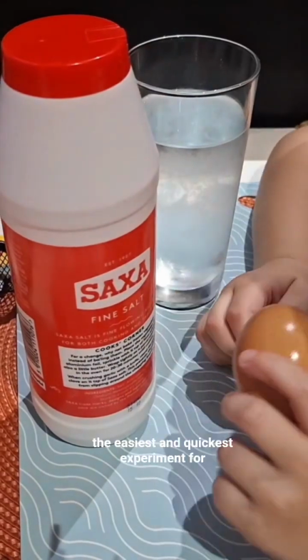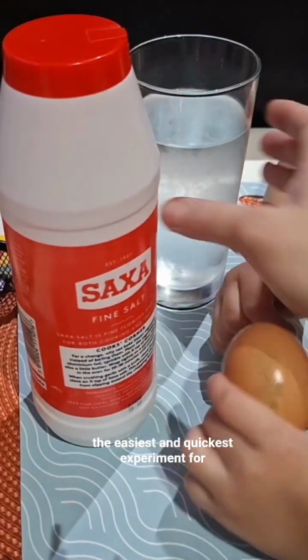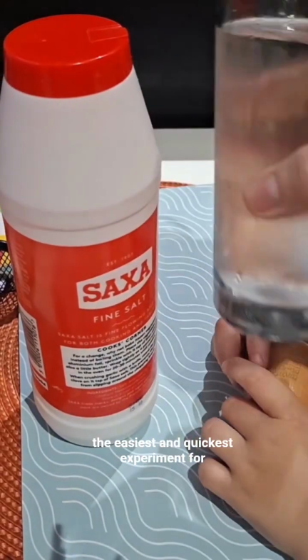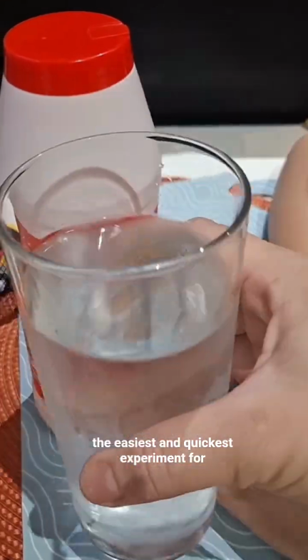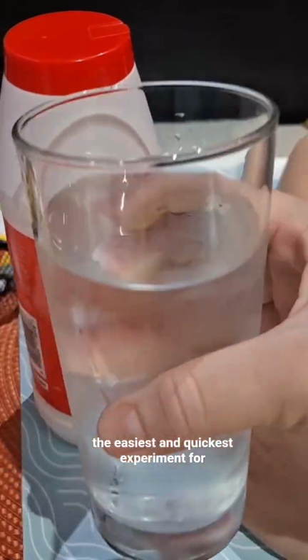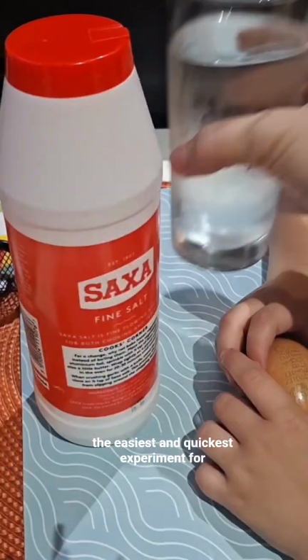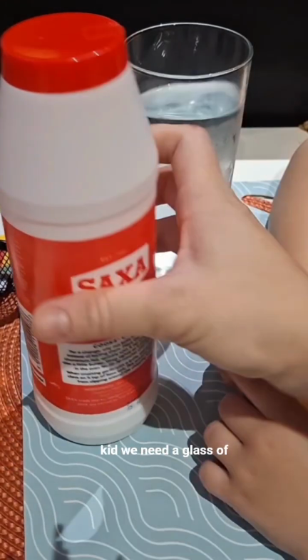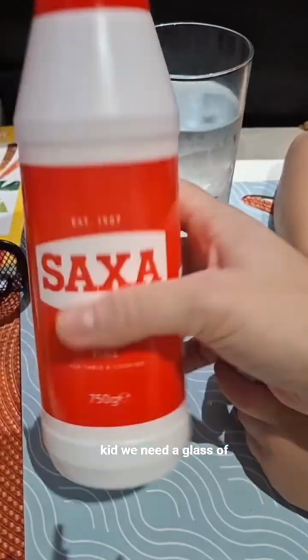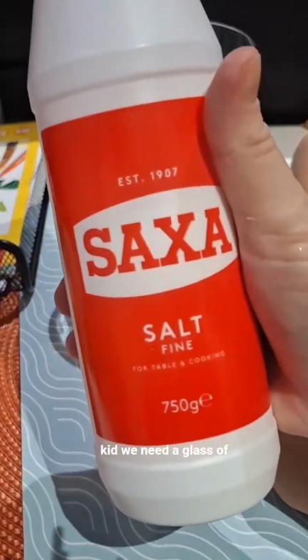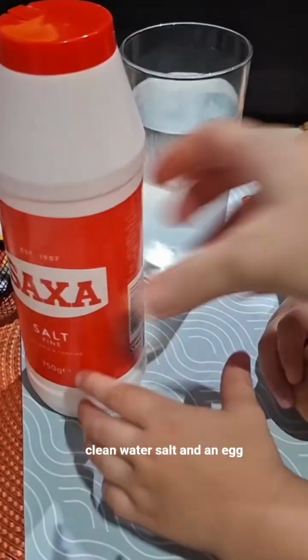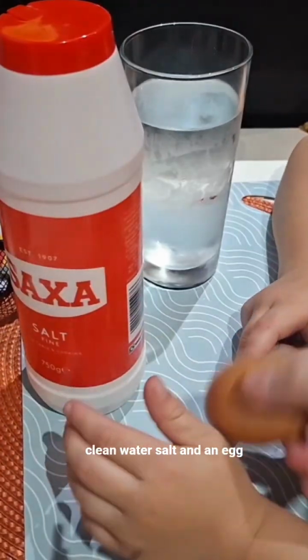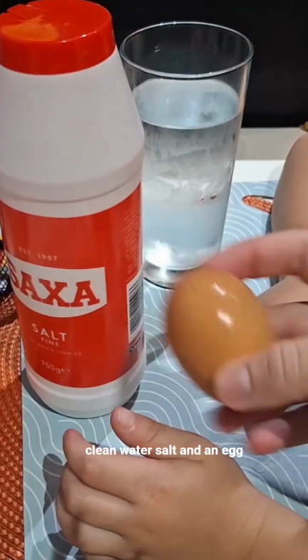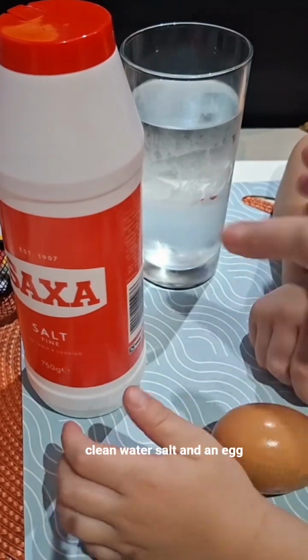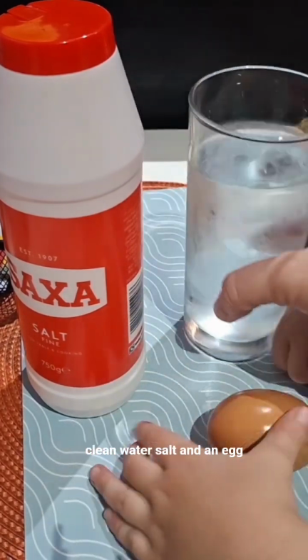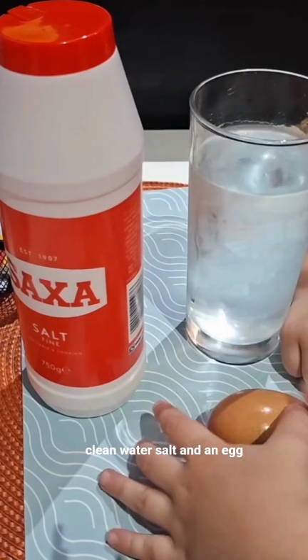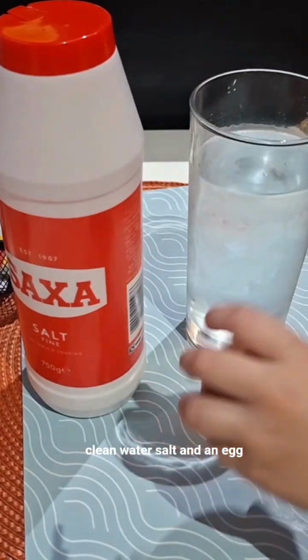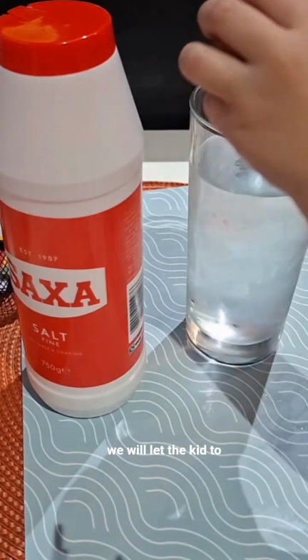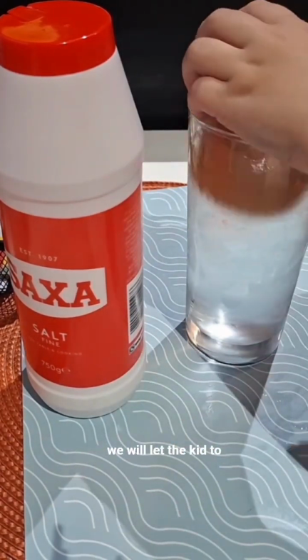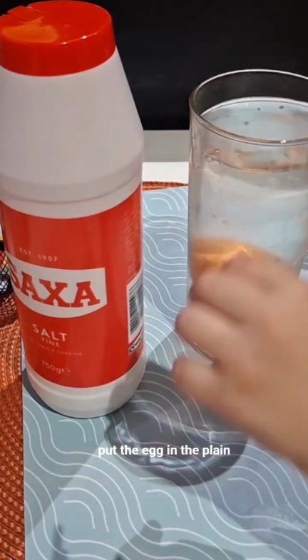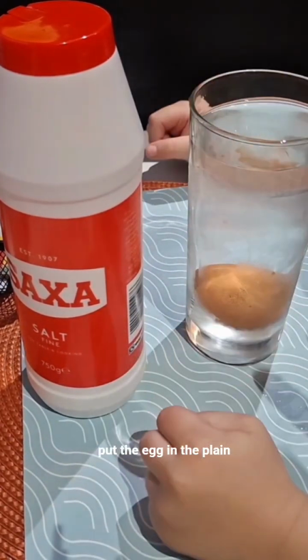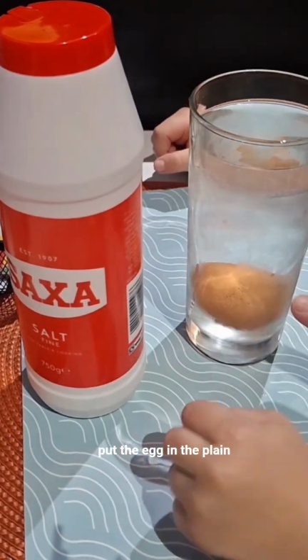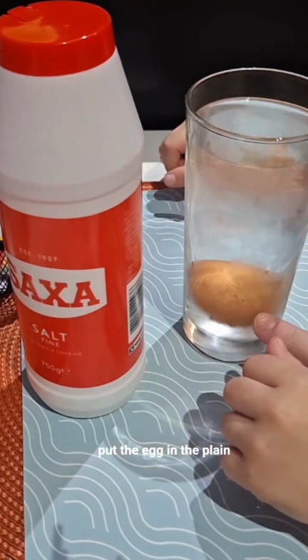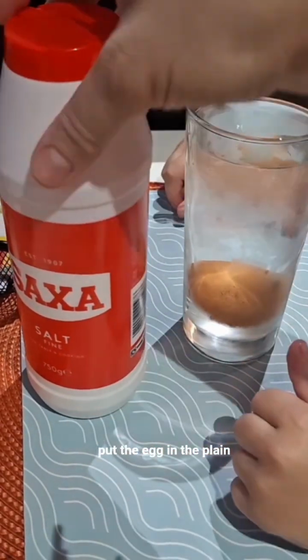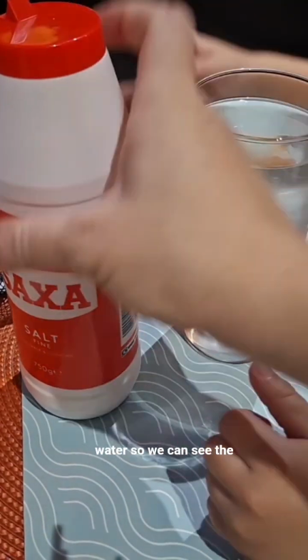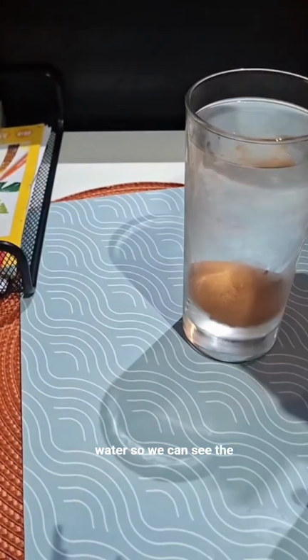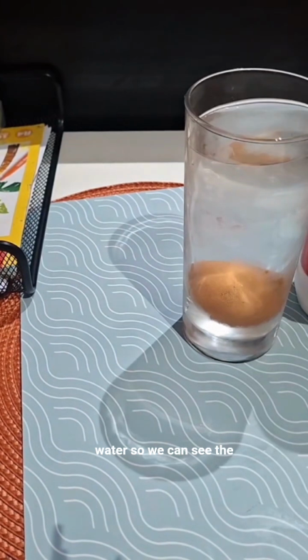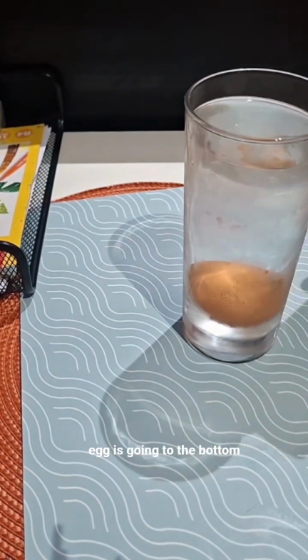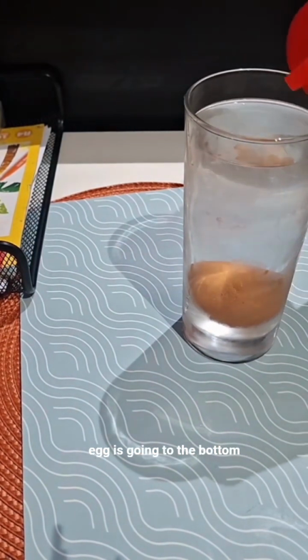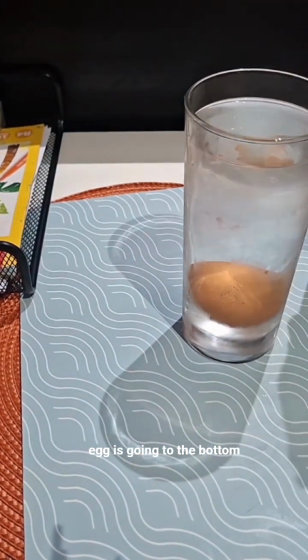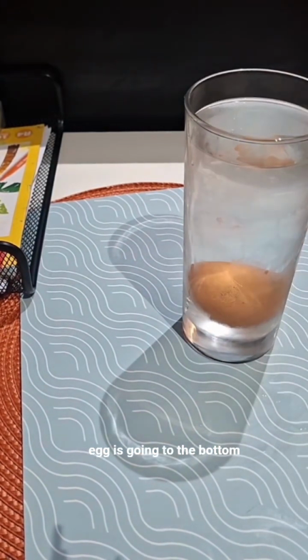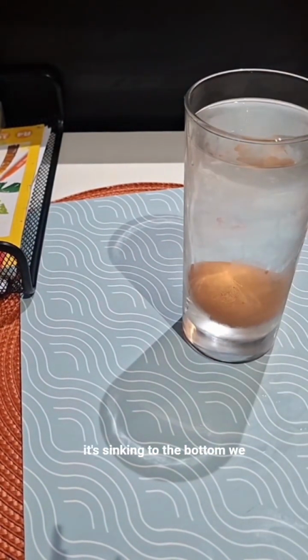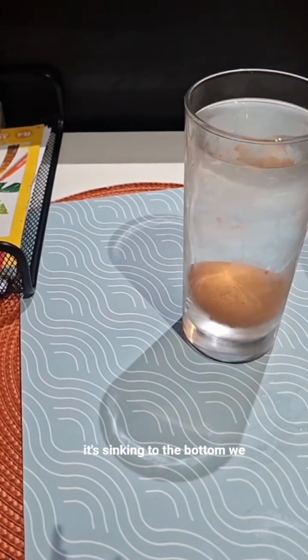The easiest and quickest experiment for kids. We need a glass of plain water, salt, and an egg. We will let the kids put the egg in the plain water, so we can see the egg is going to the bottom — it's sinking to the bottom.